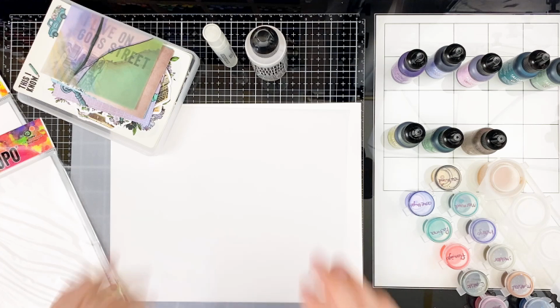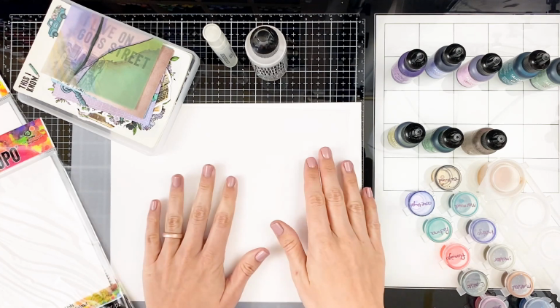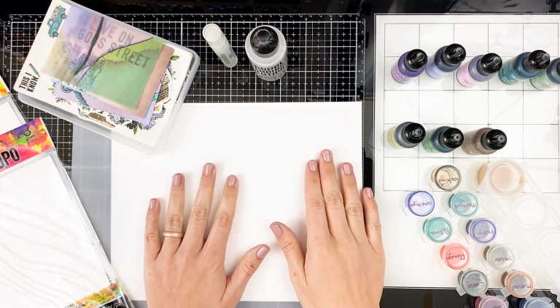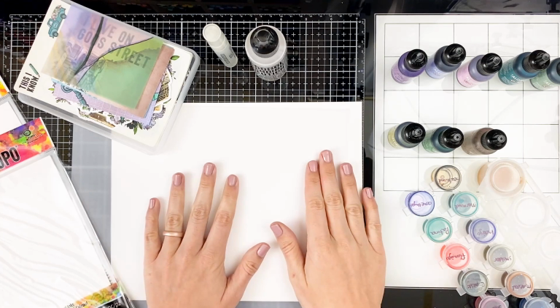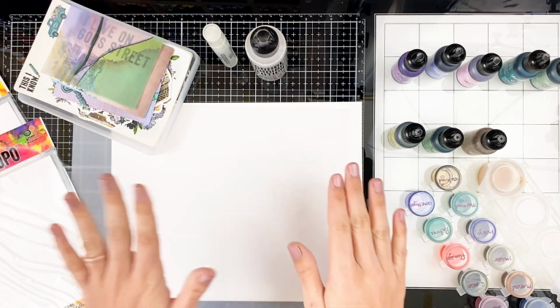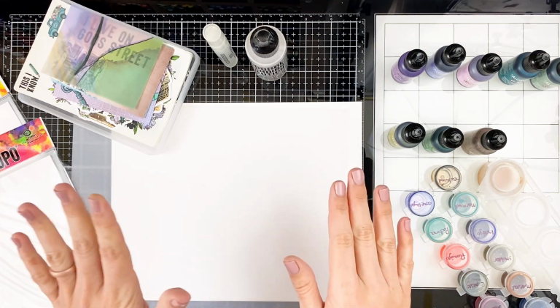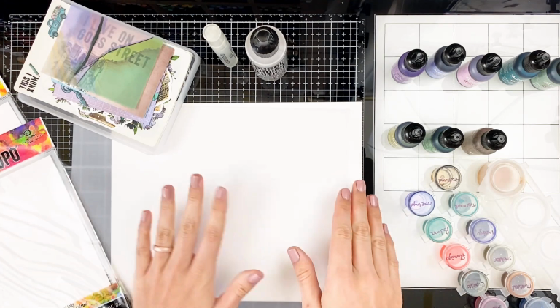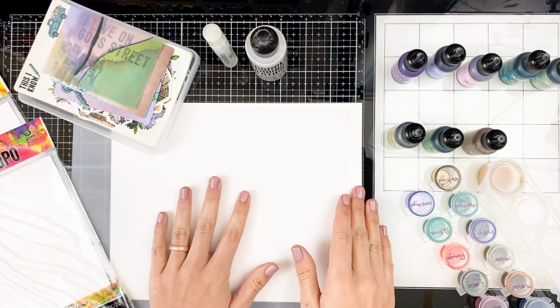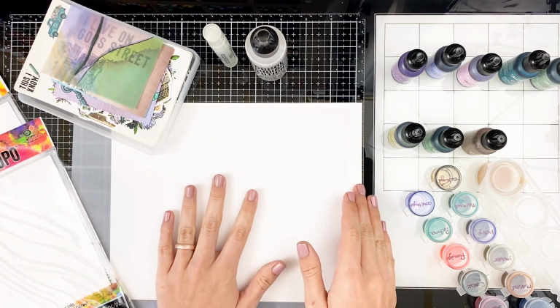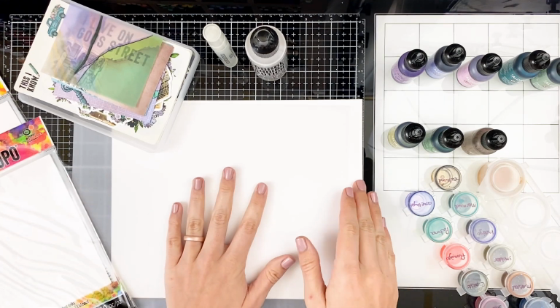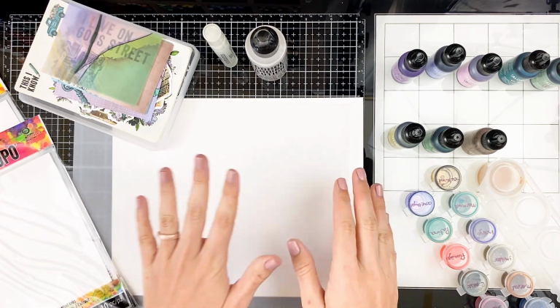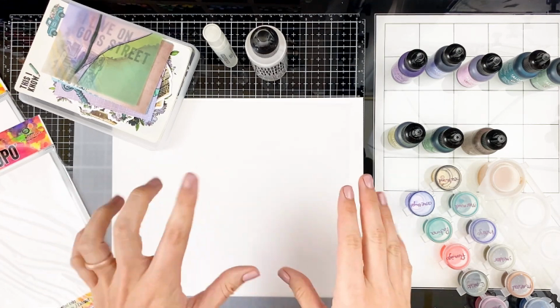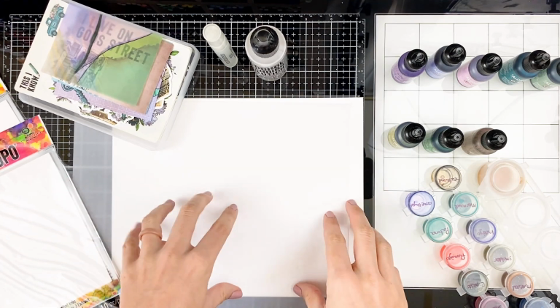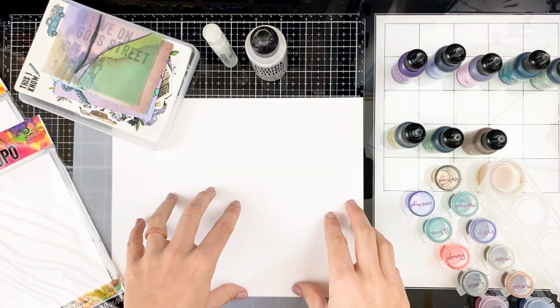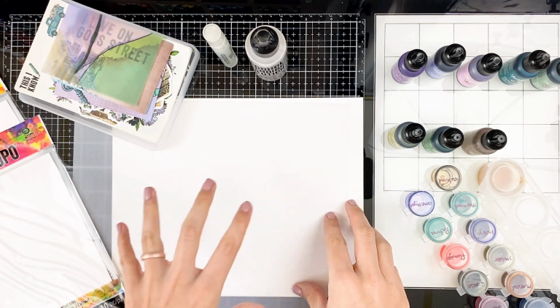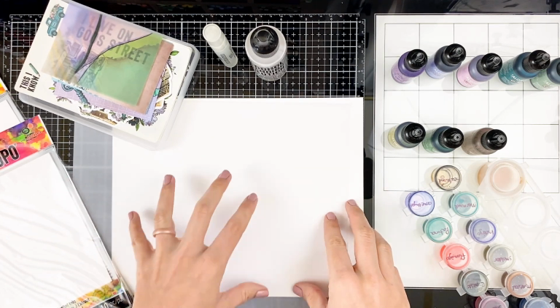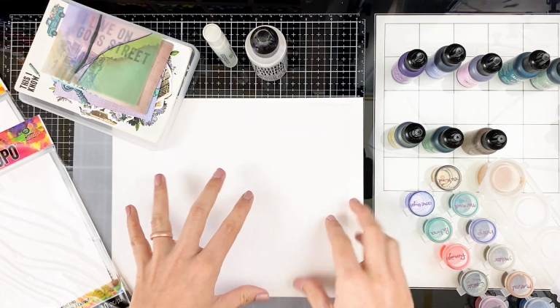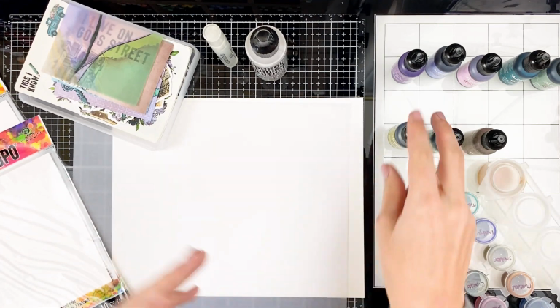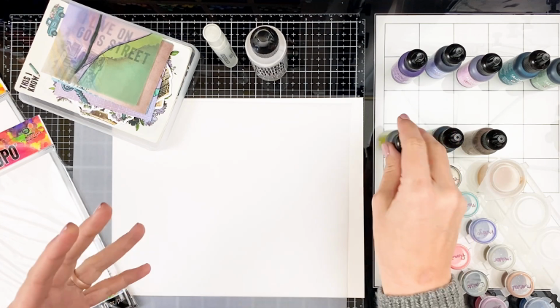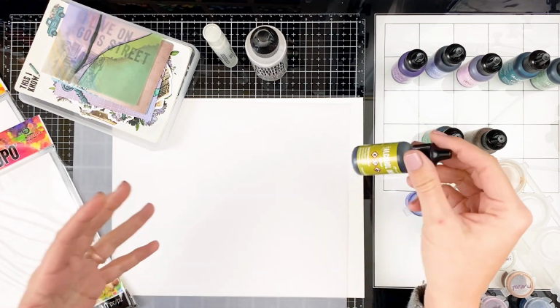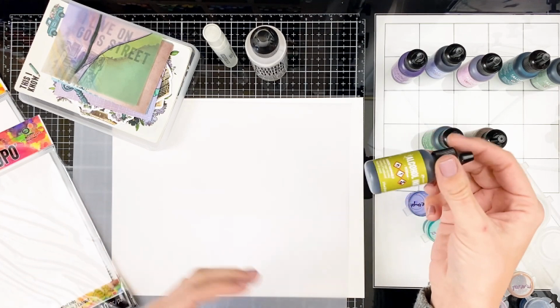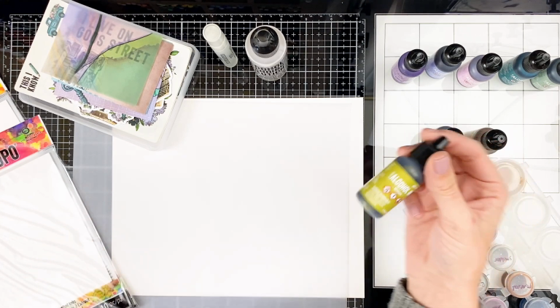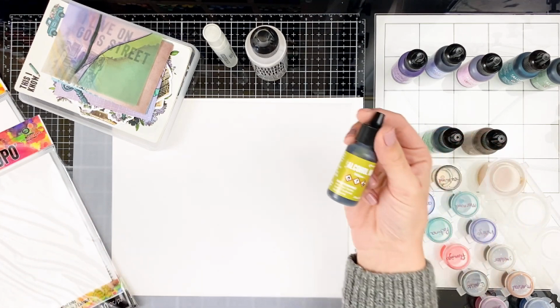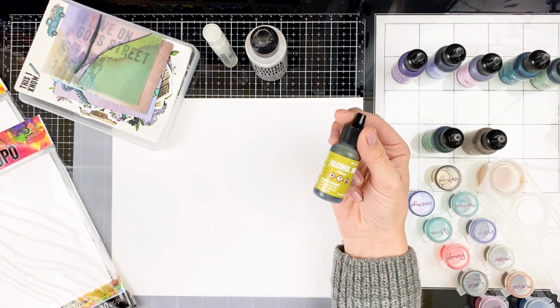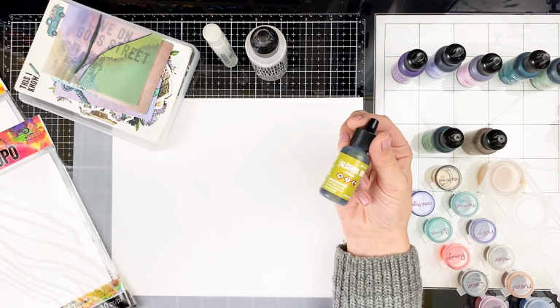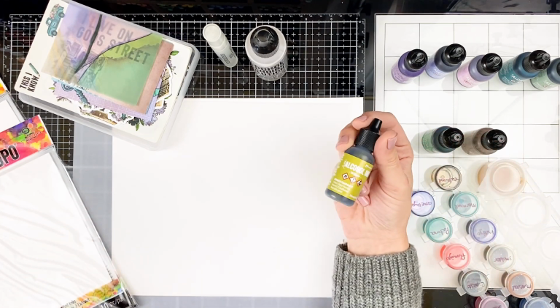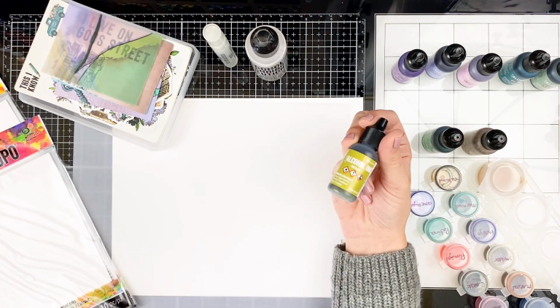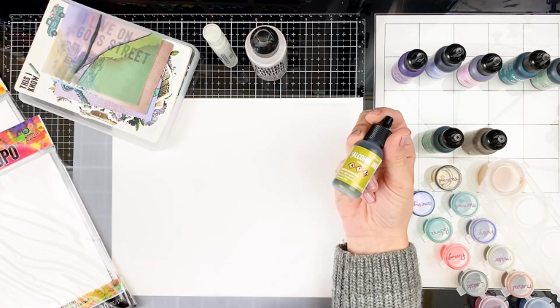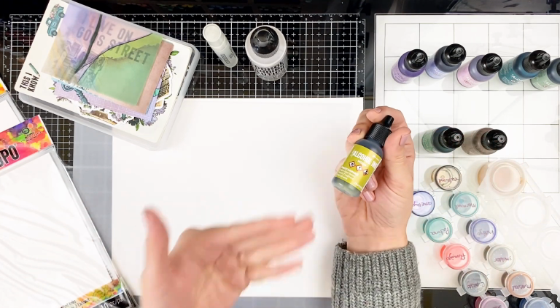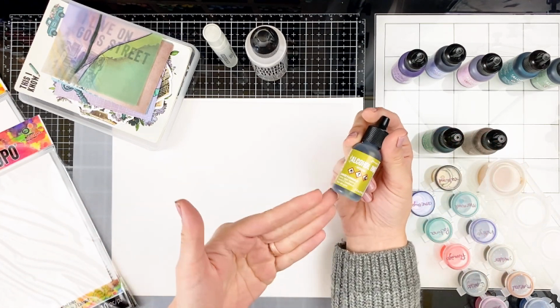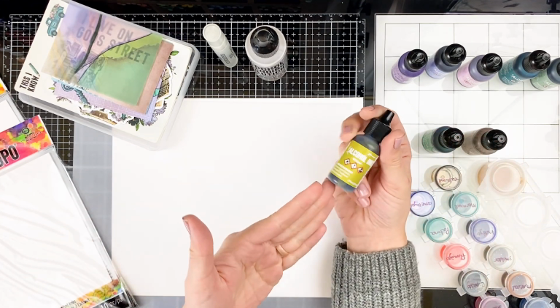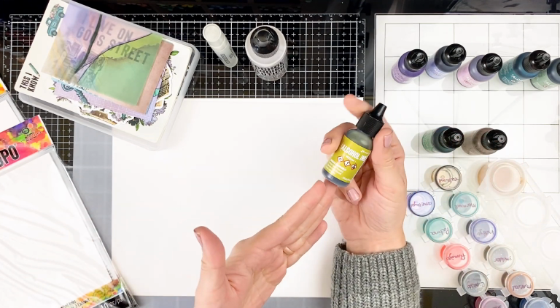Hello everyone, it's Lindsay and today we're going to get a little messy and play with something that I have not used on my channel before. We are going to be talking about alcohol inks today.